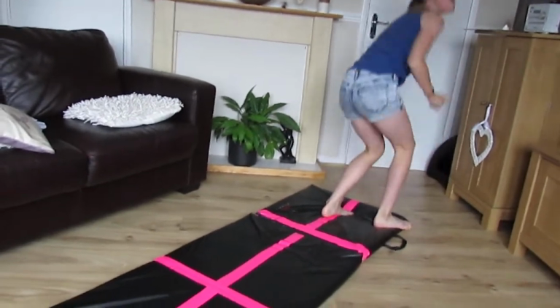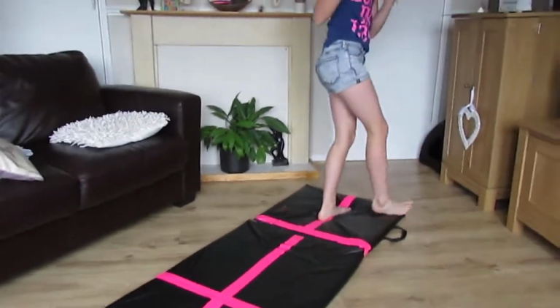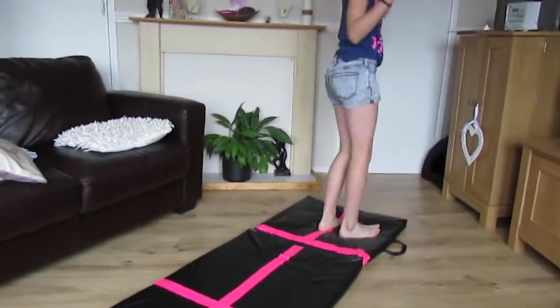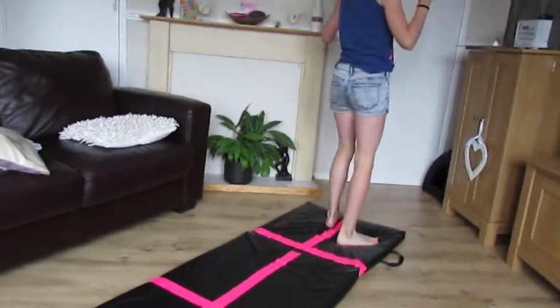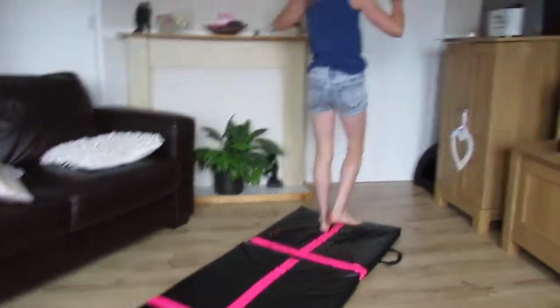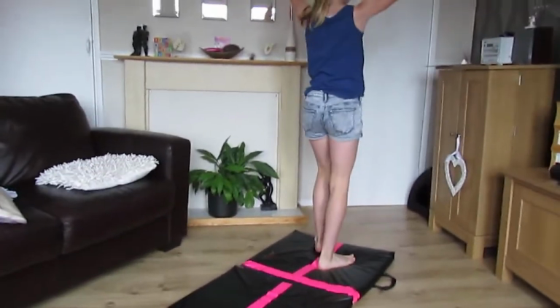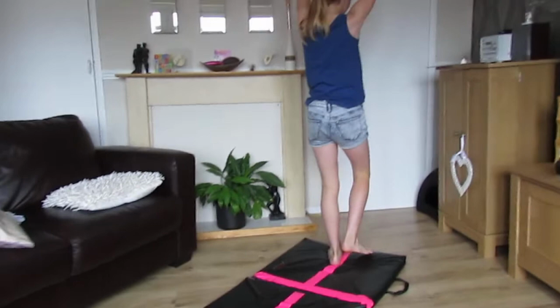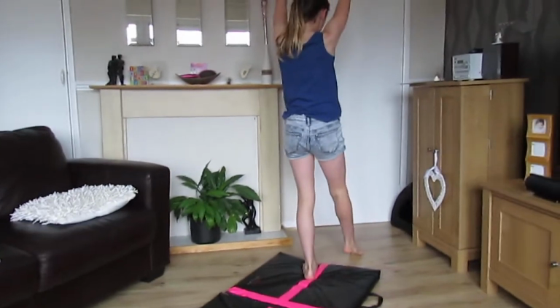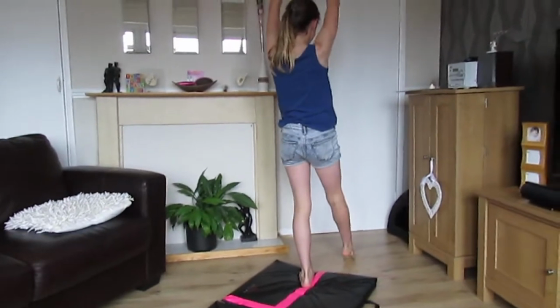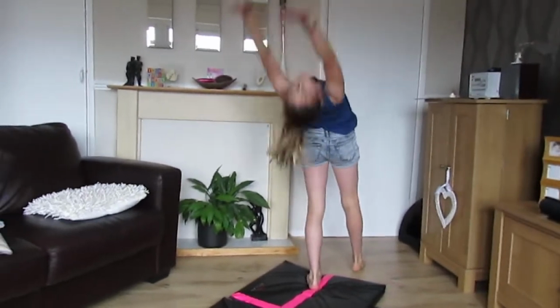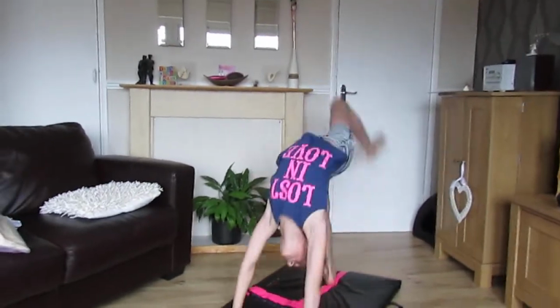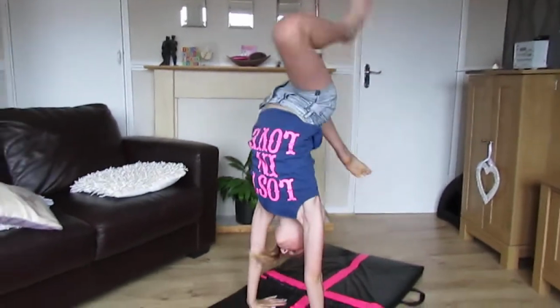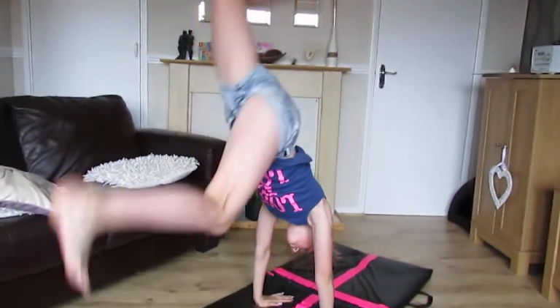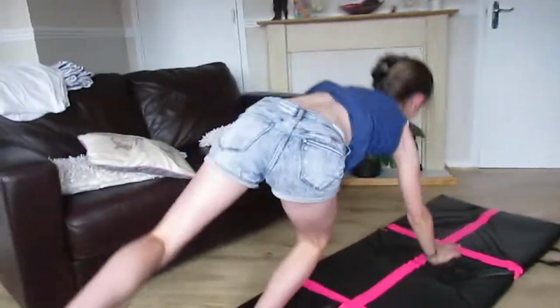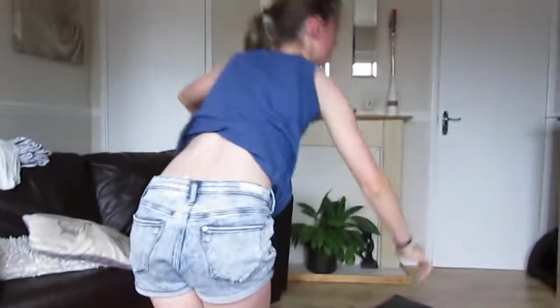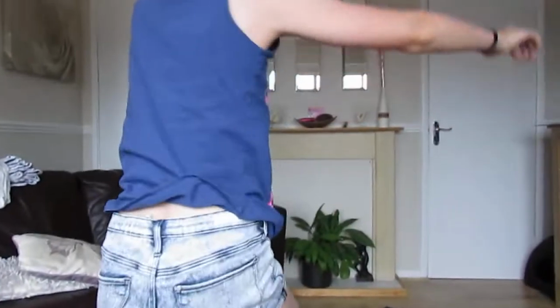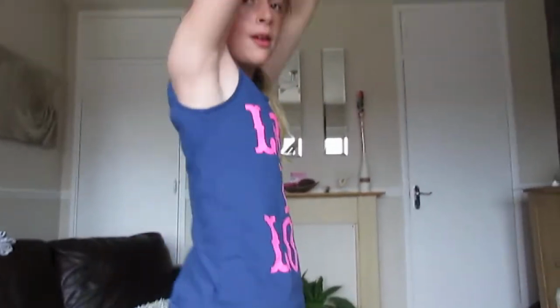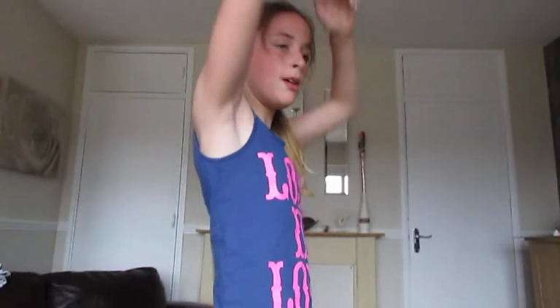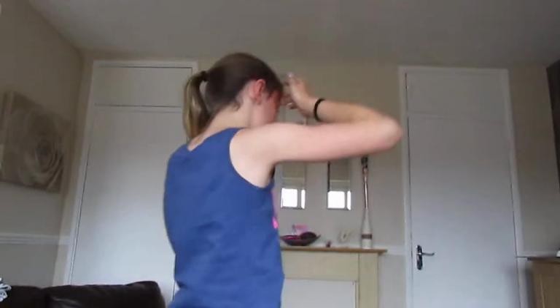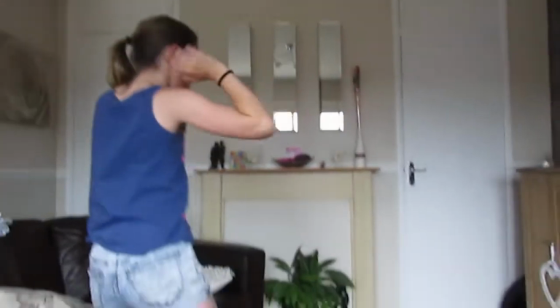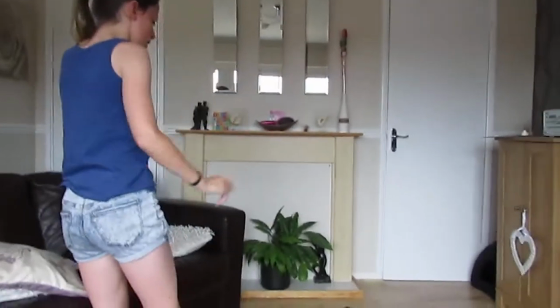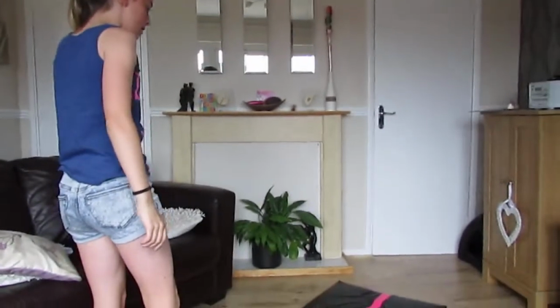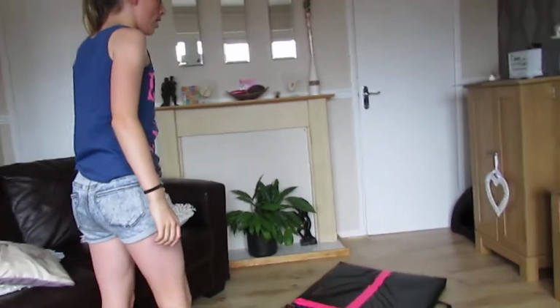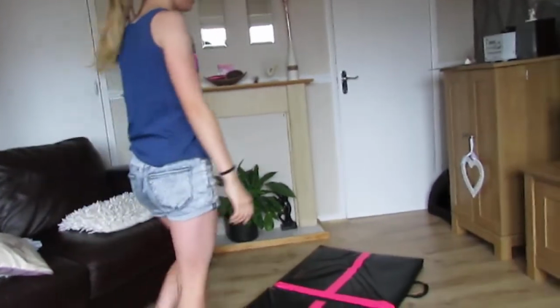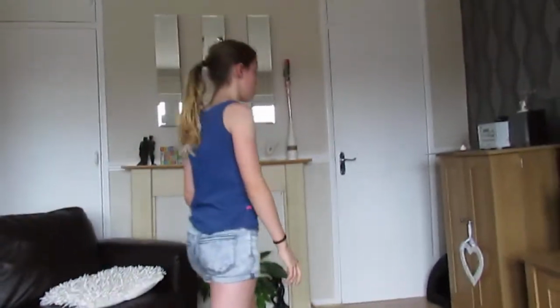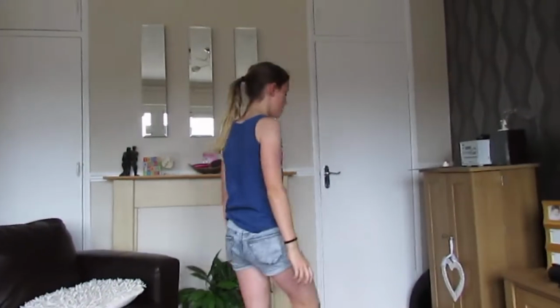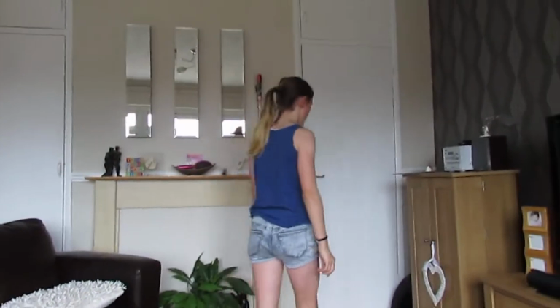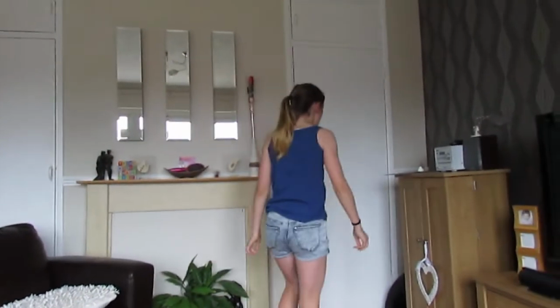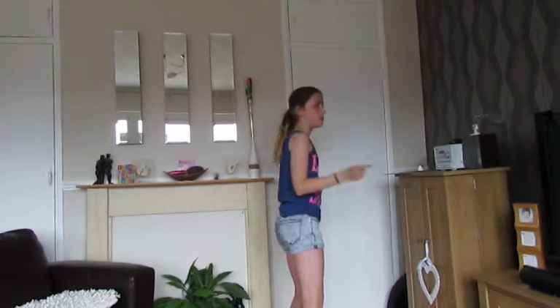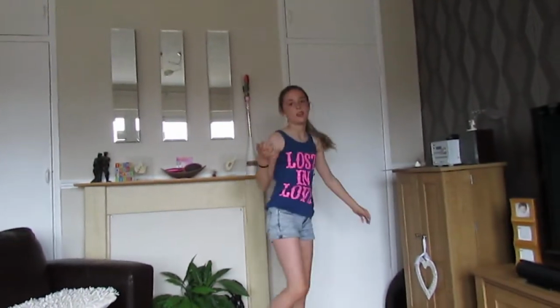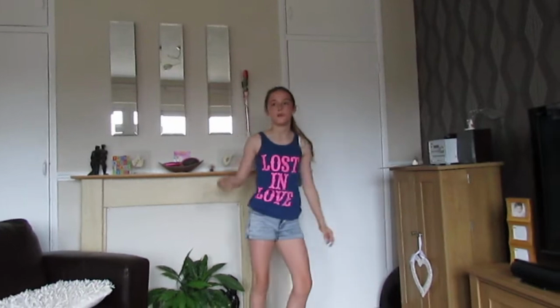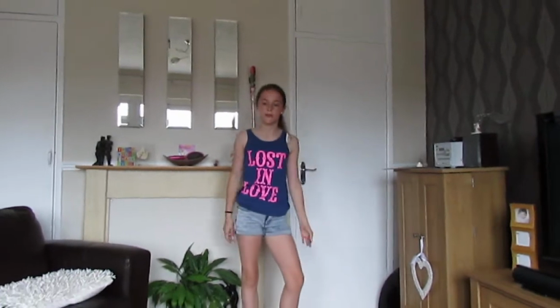It should look like this. Take two. Now you want to try and do that. Keep doing it until you feel confident.